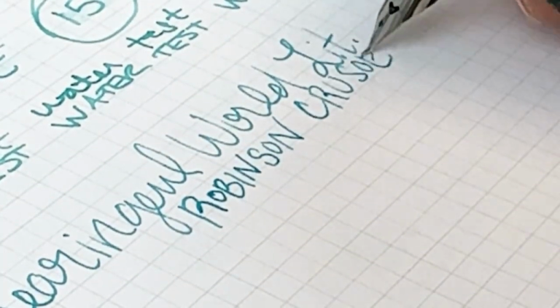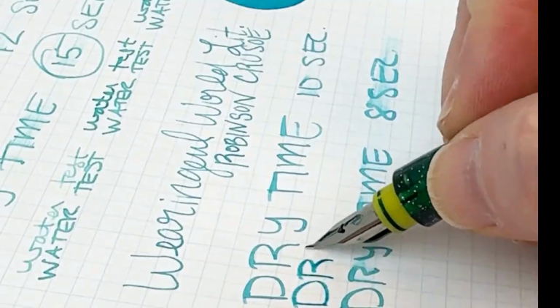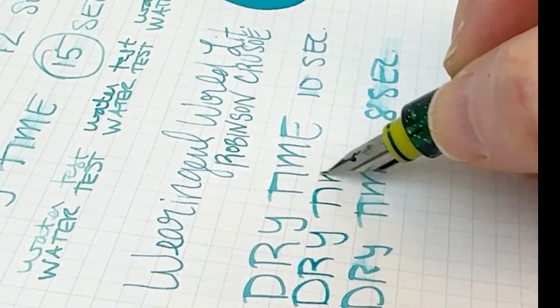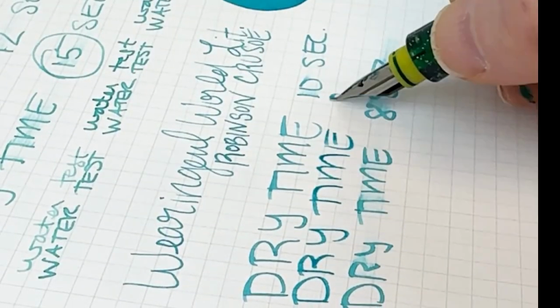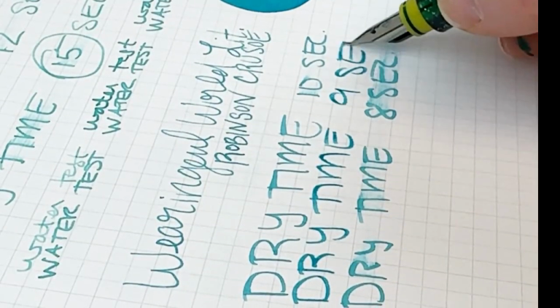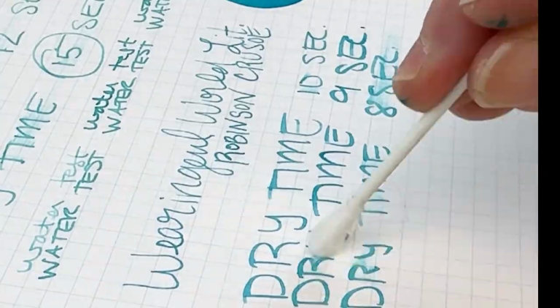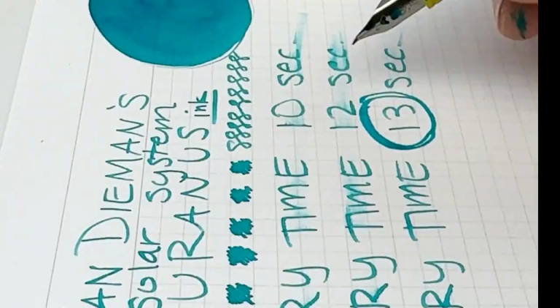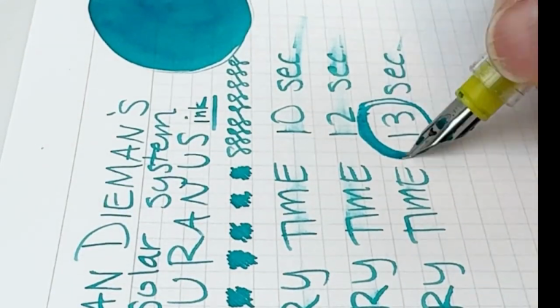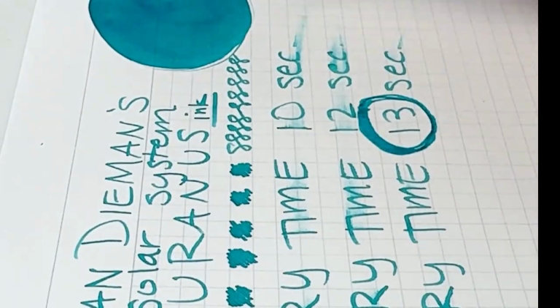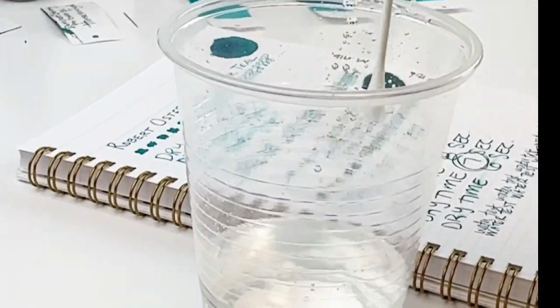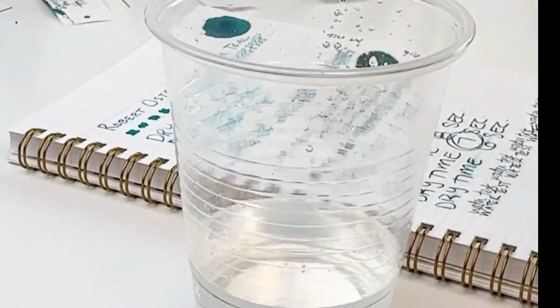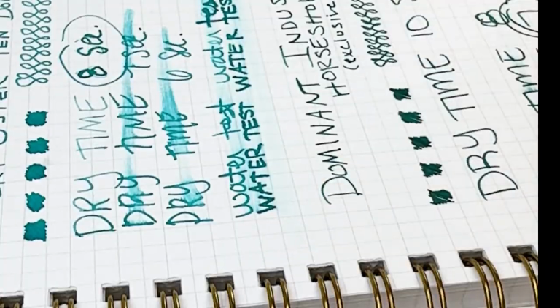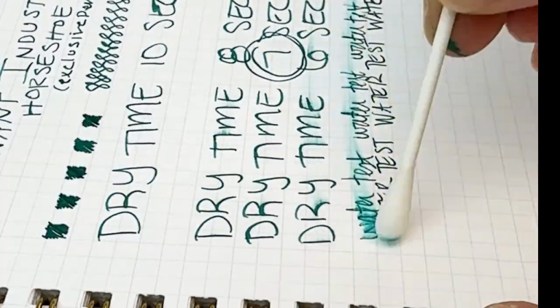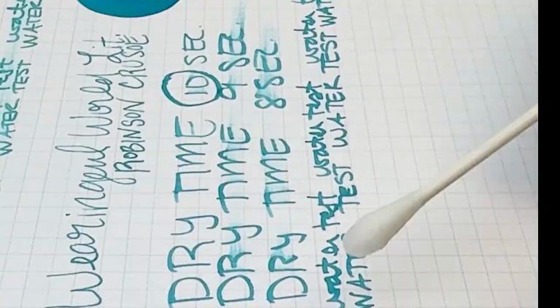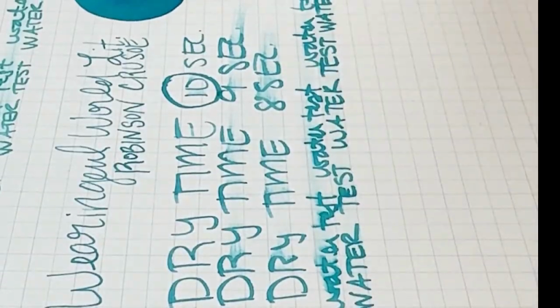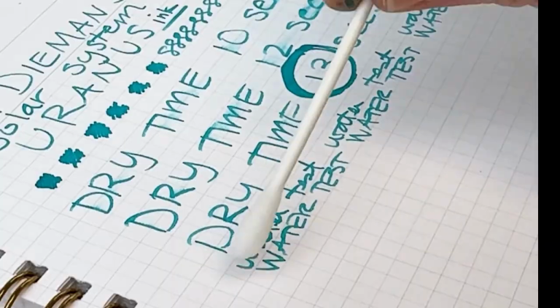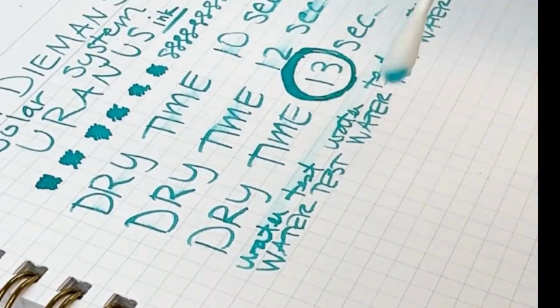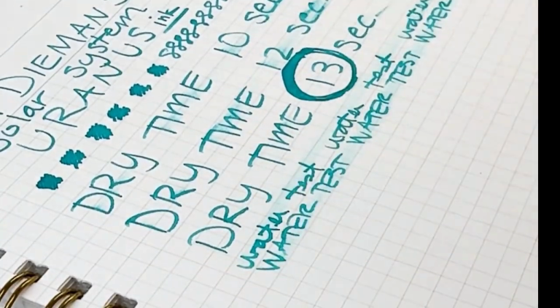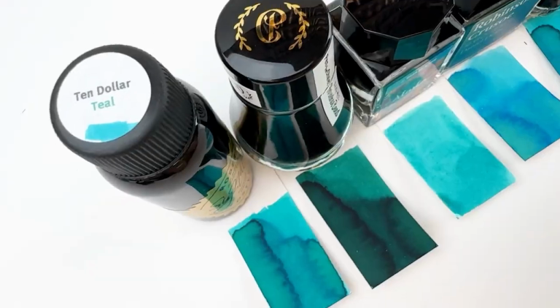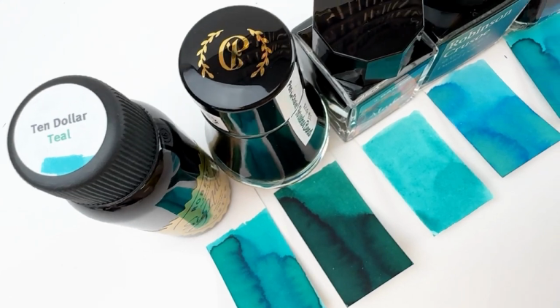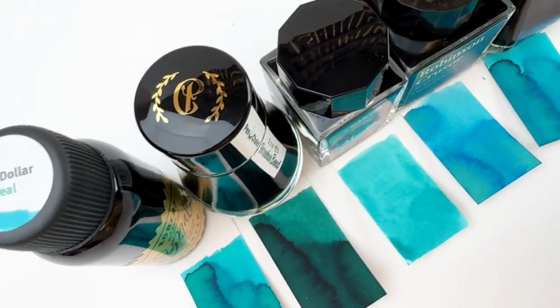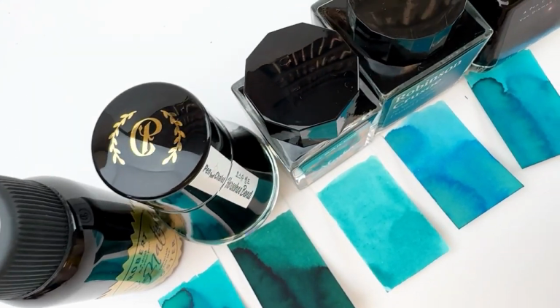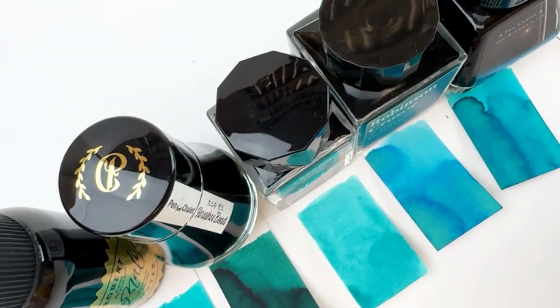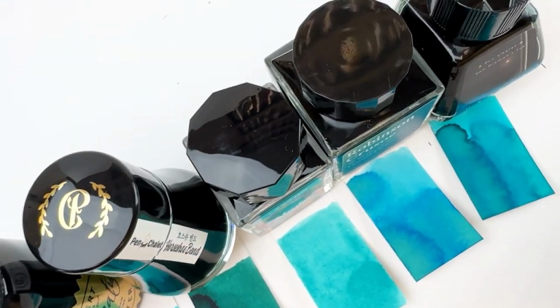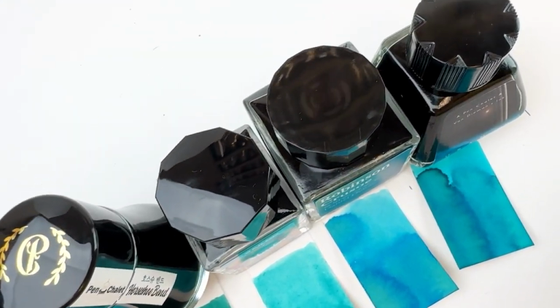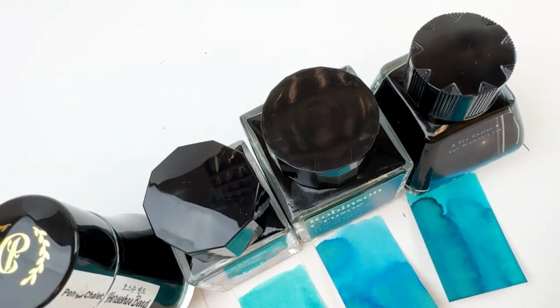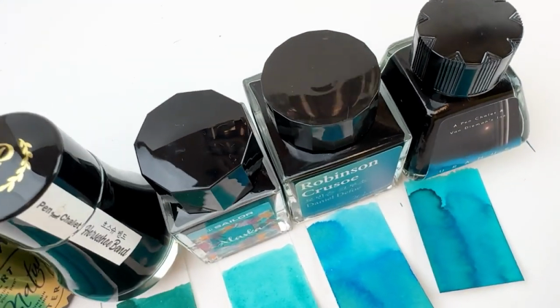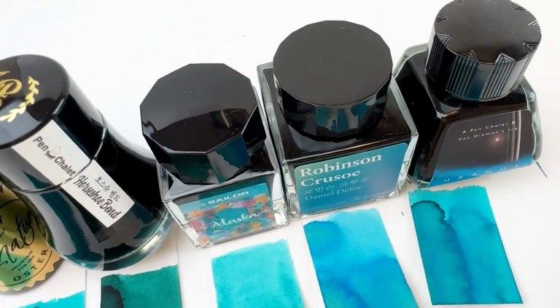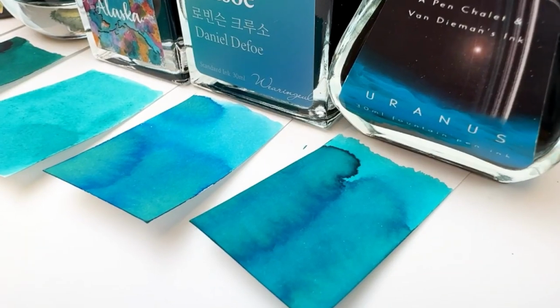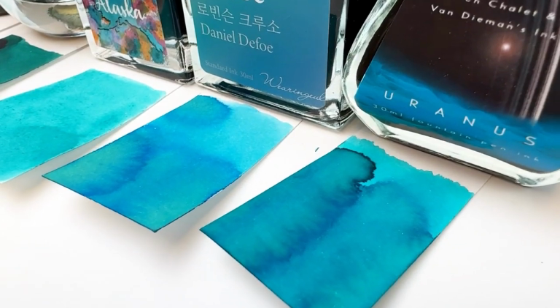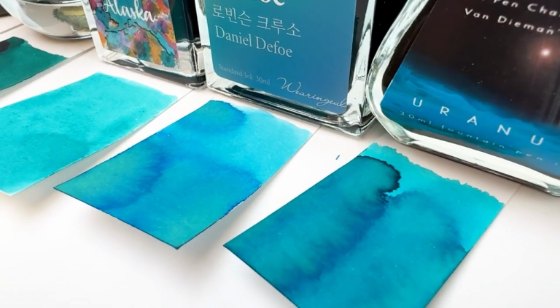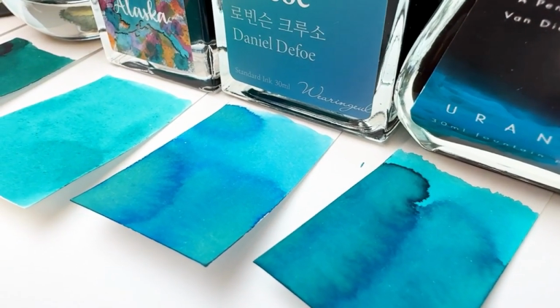Dominant Industry Horseshoe Bend was the fastest drying ink at seven seconds. We then ran through and exposed all of them to some water to see how they respond. All five of our featured turquoise inks held up pretty well to water, with Van Diemen's actually holding up the best.